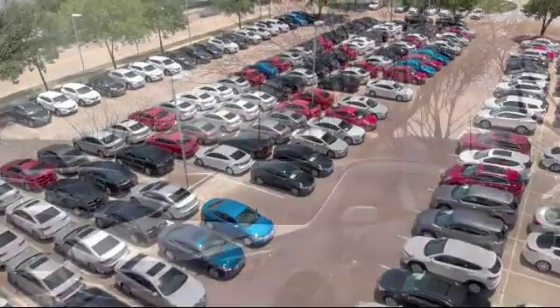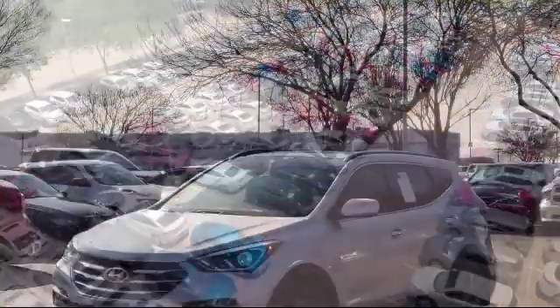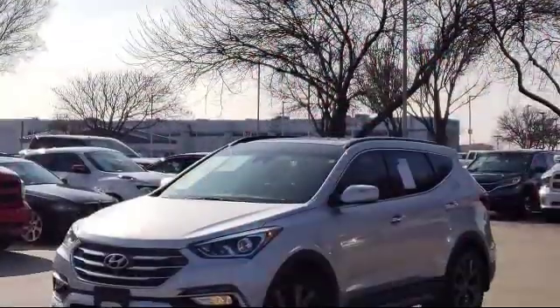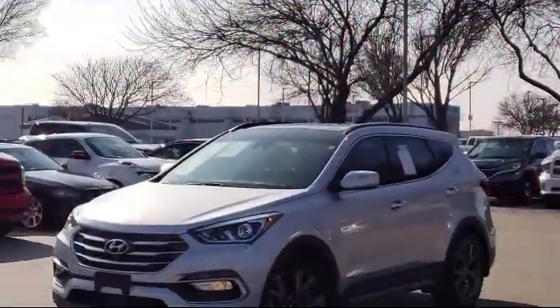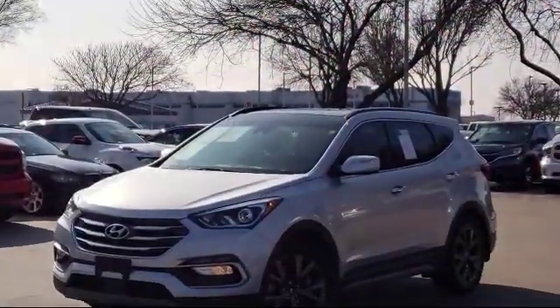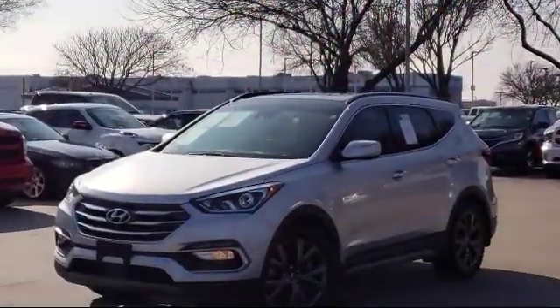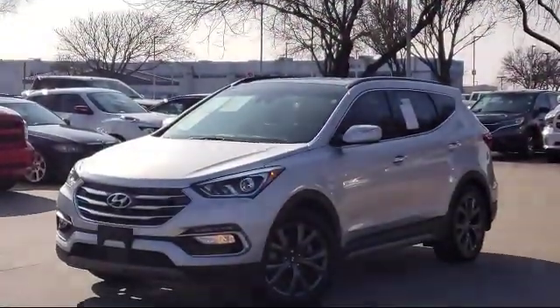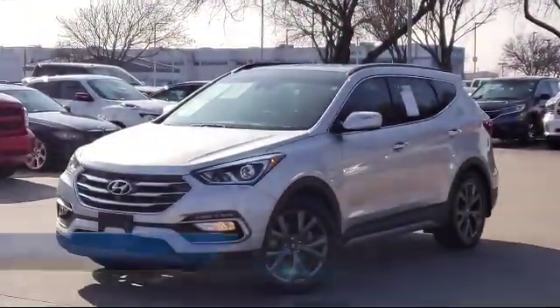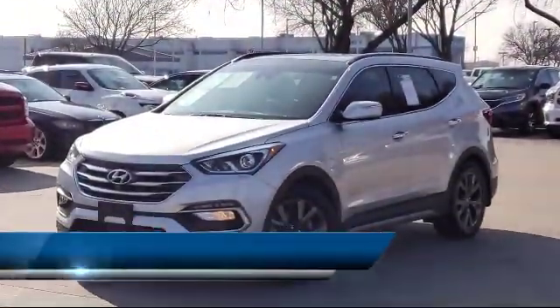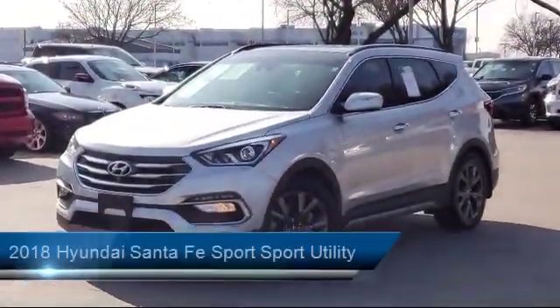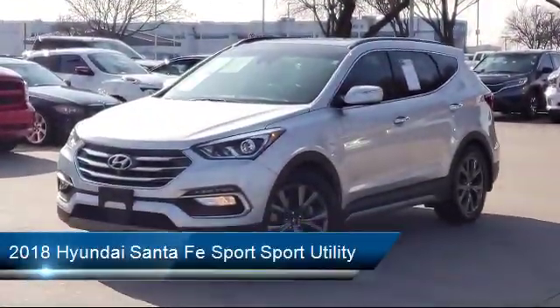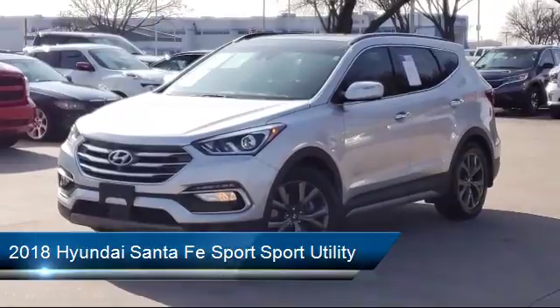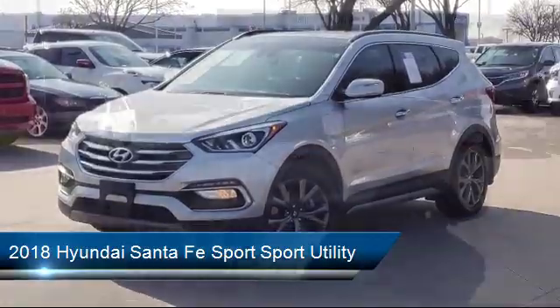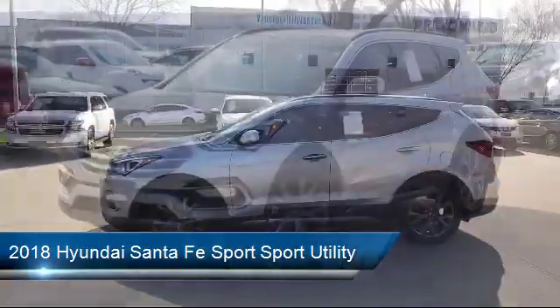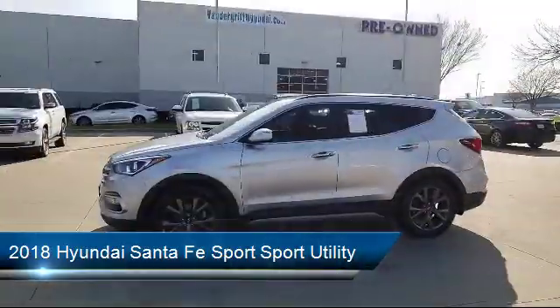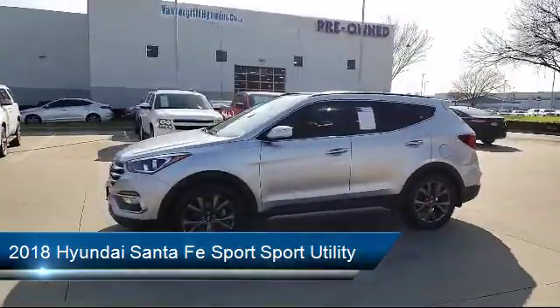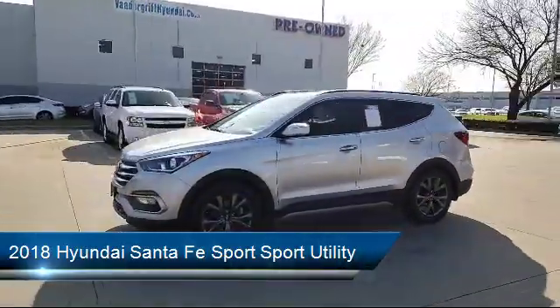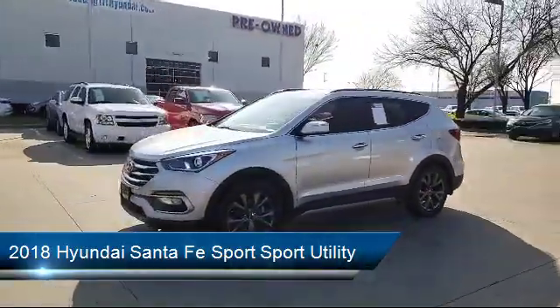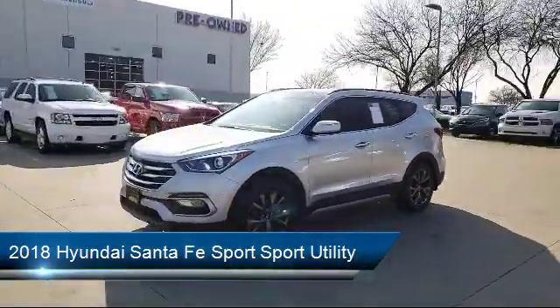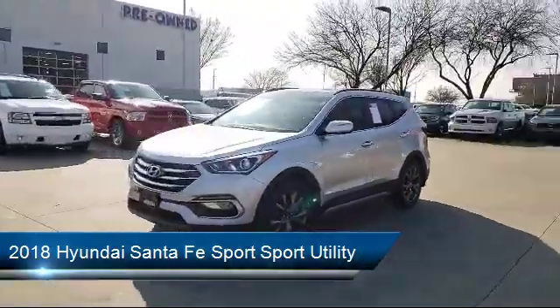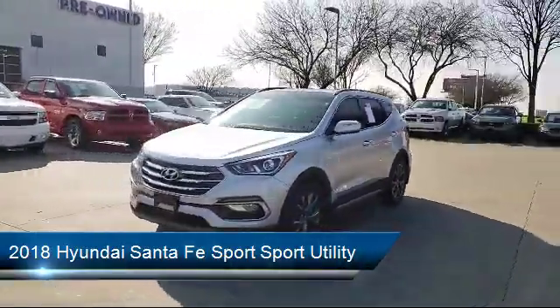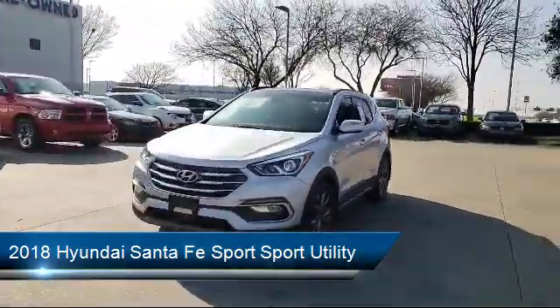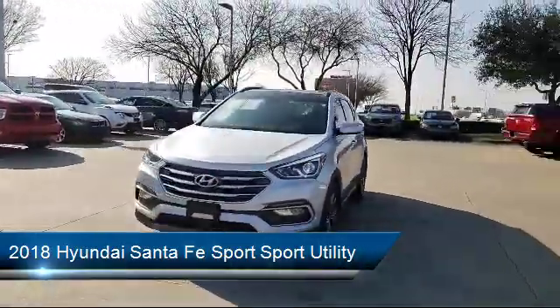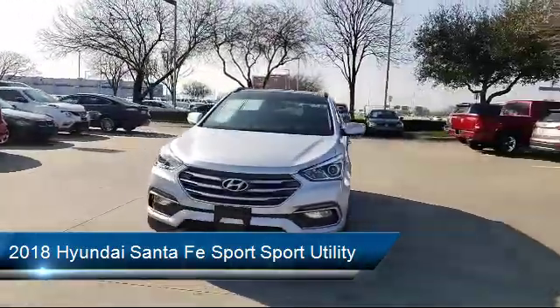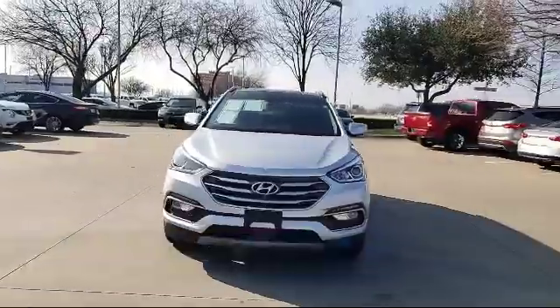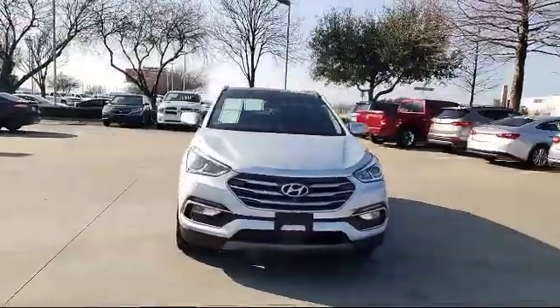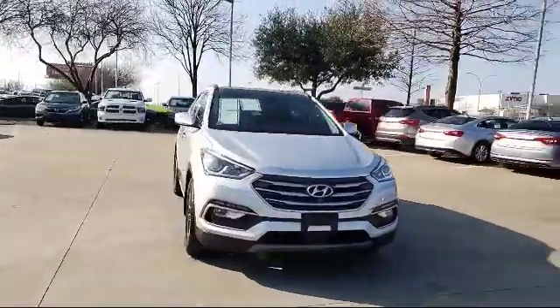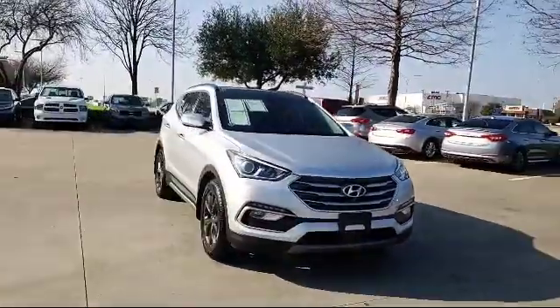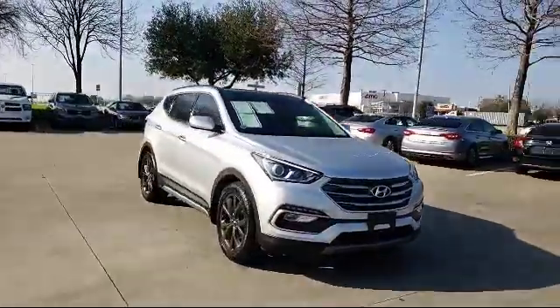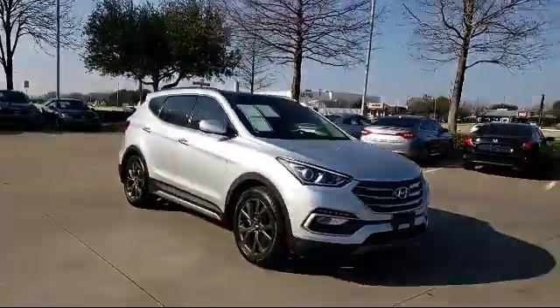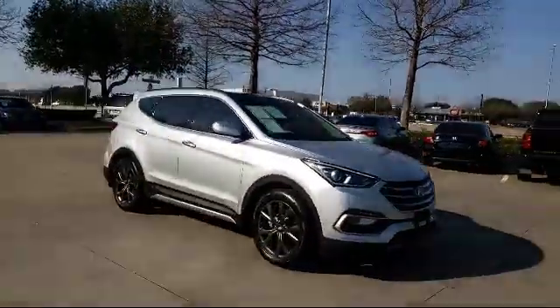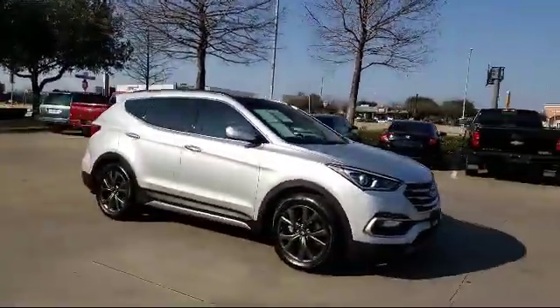It comes equipped with a rear spoiler, navigation system, tire pressure monitoring system, keyless entry, leather wrapped steering wheel, Sirius XM satellite radio, and parking sensors.